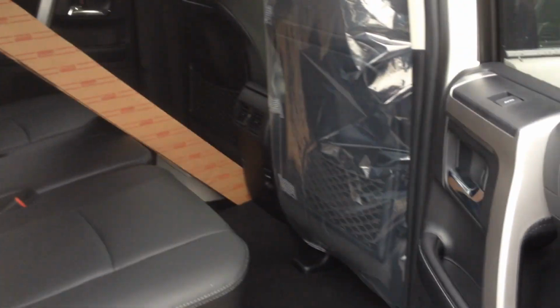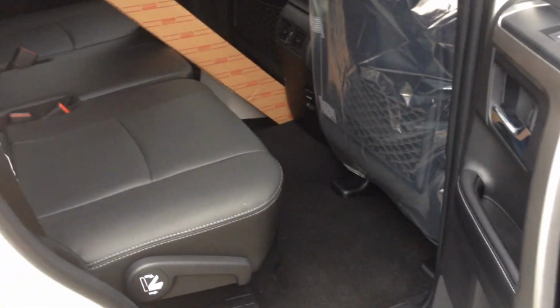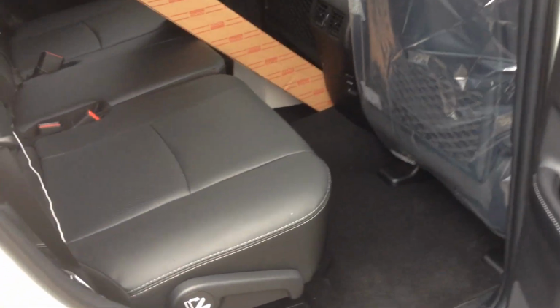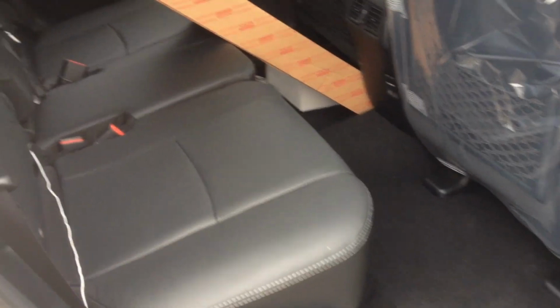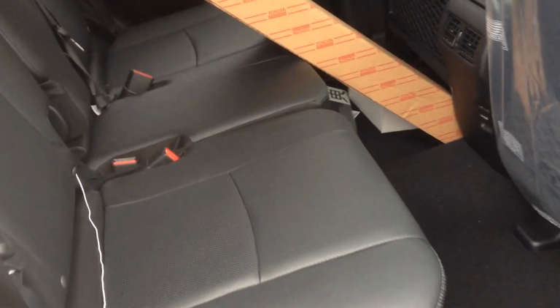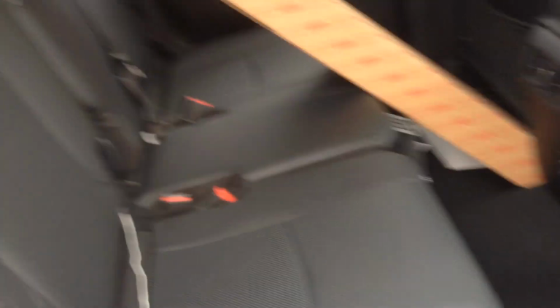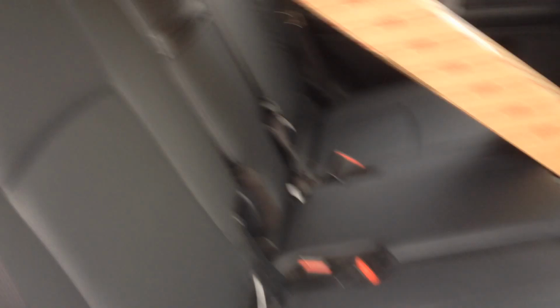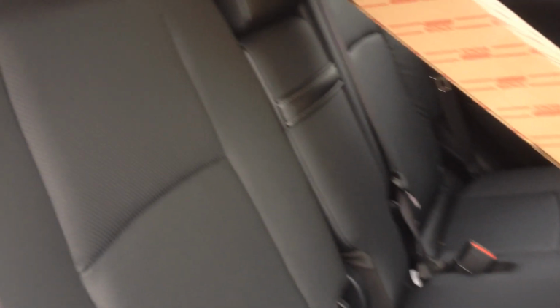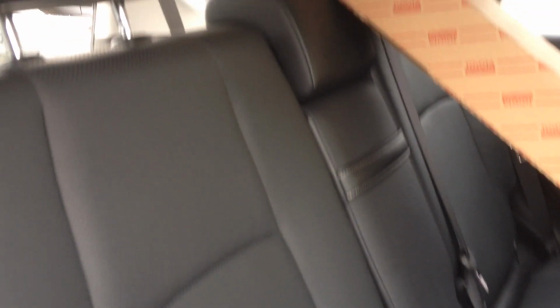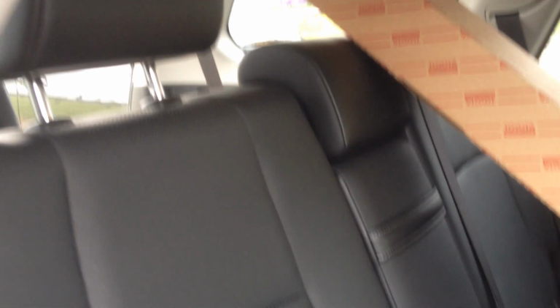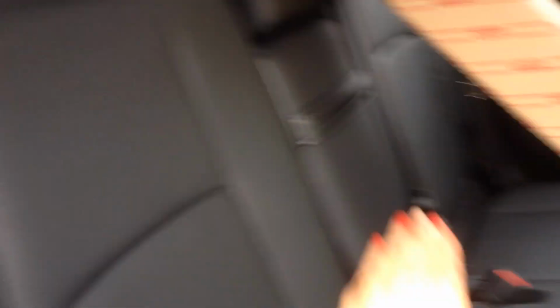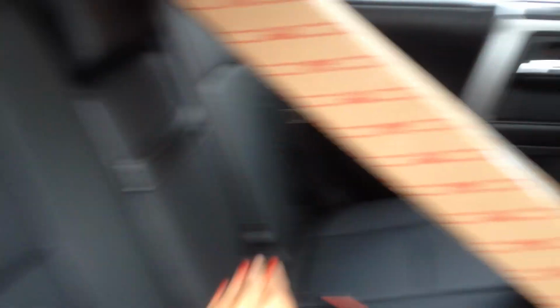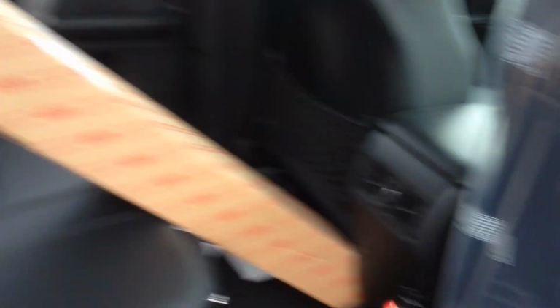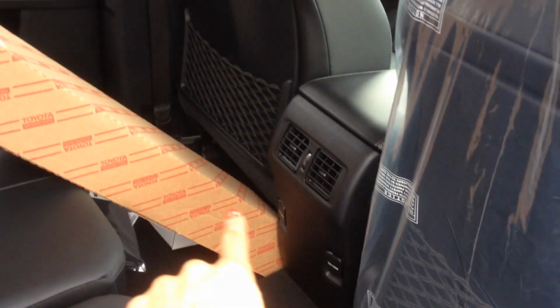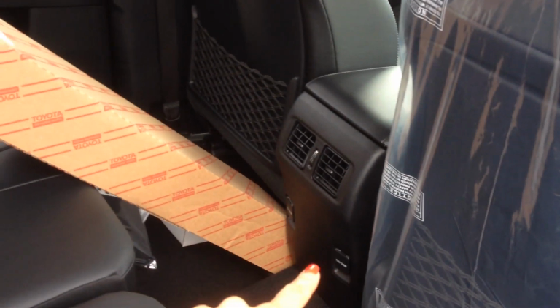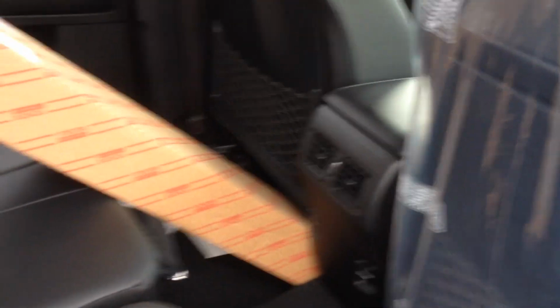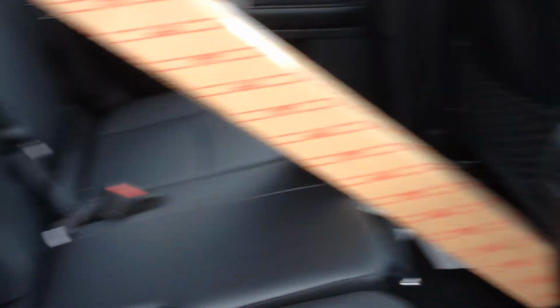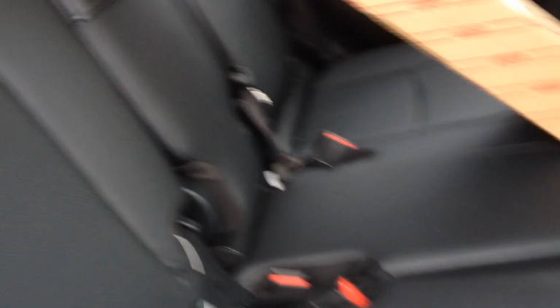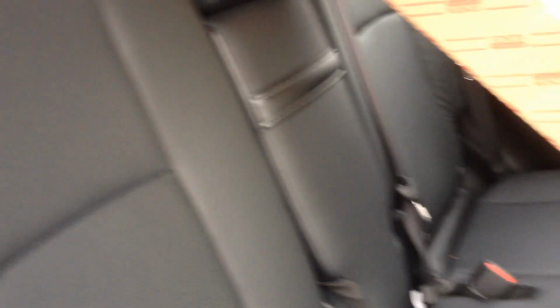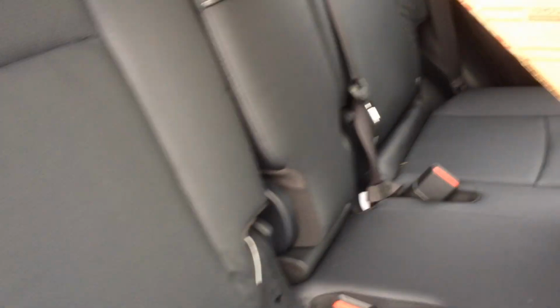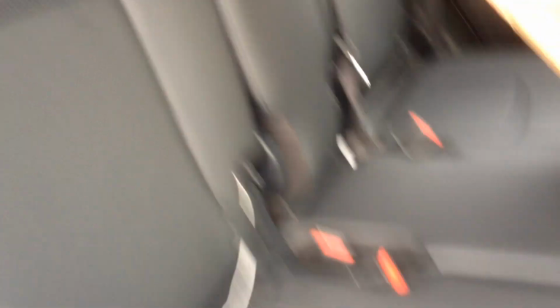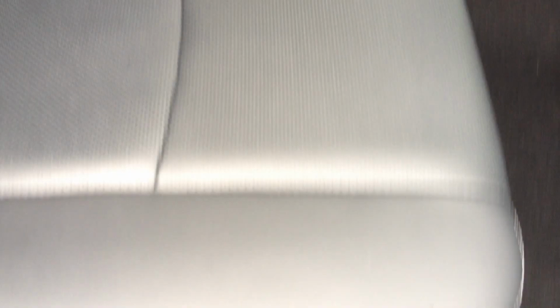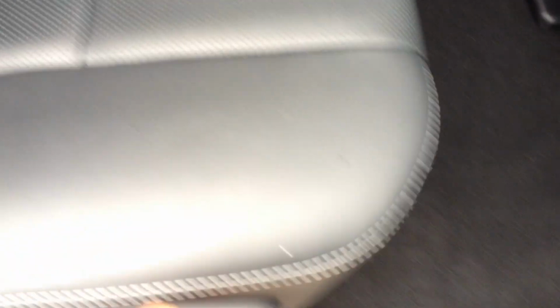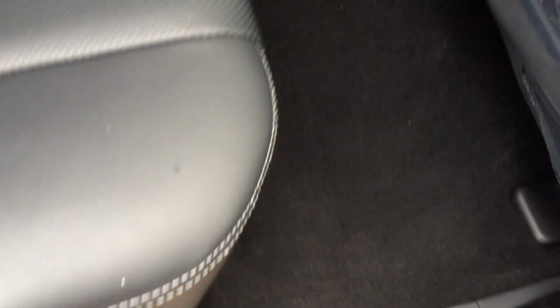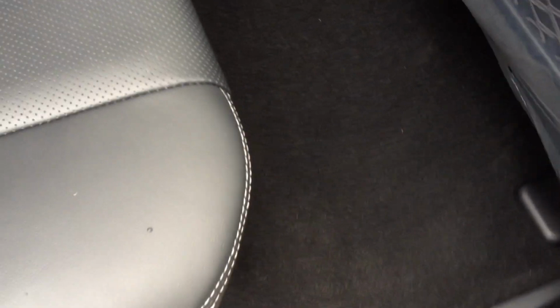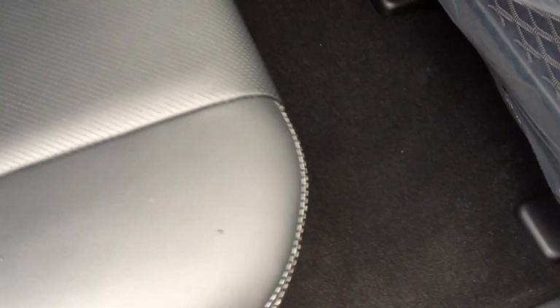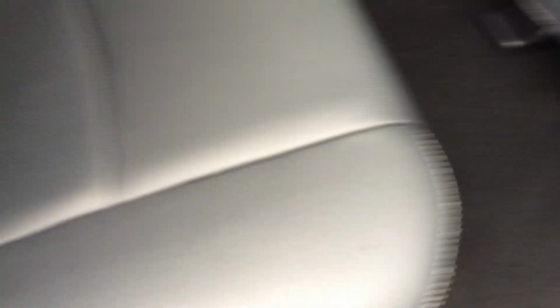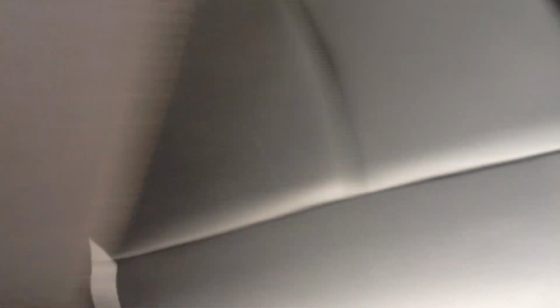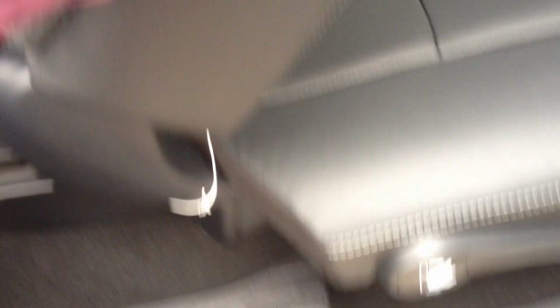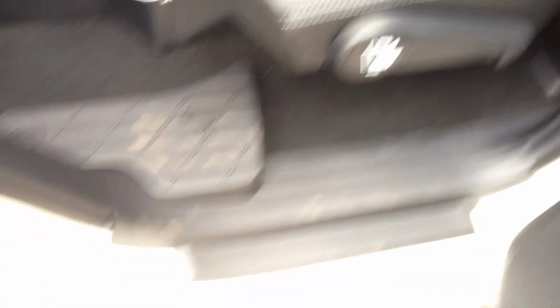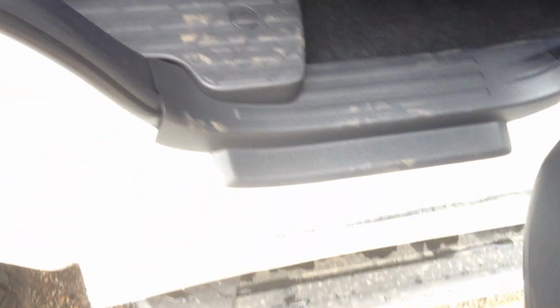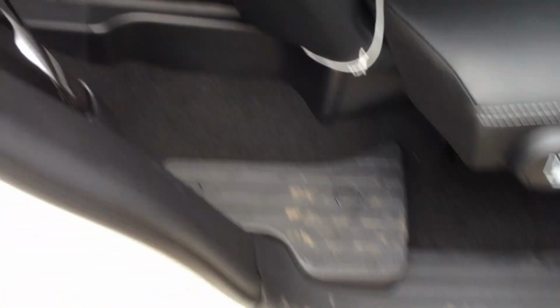Here's that second row — really nice, there's that black leather again. You've got the cupholders here, and two 12-volts down there for the kids. If they want to get to the third row, you're going to do it from the right-hand side here. The whole seat slides forward and you can get in this way.